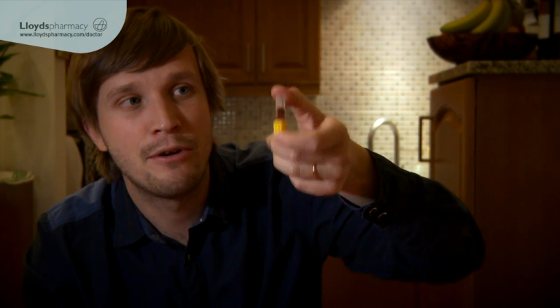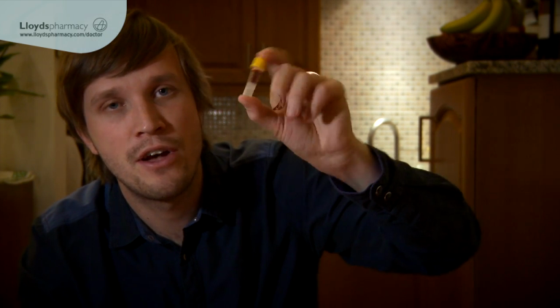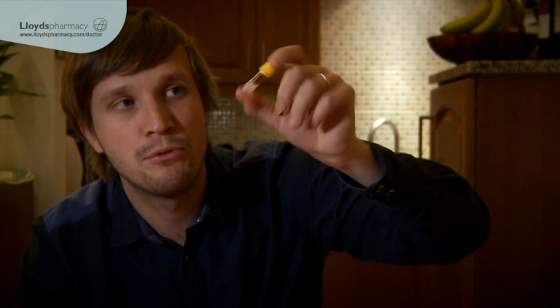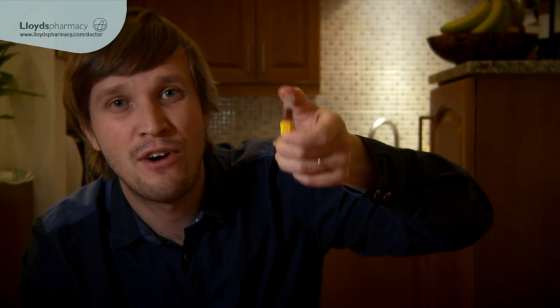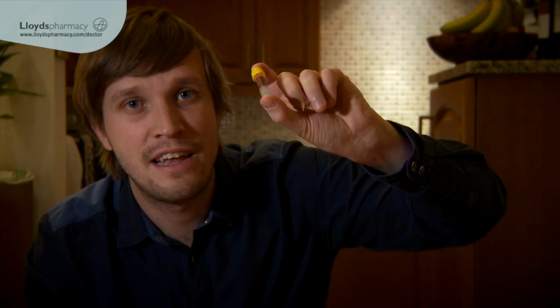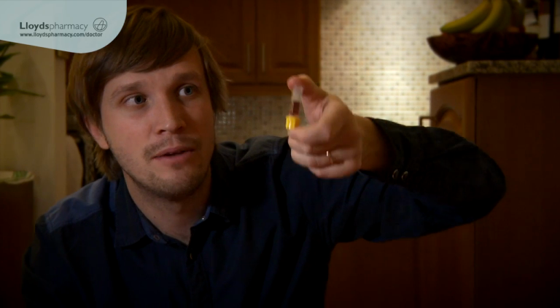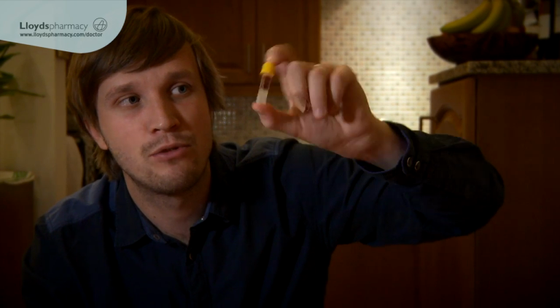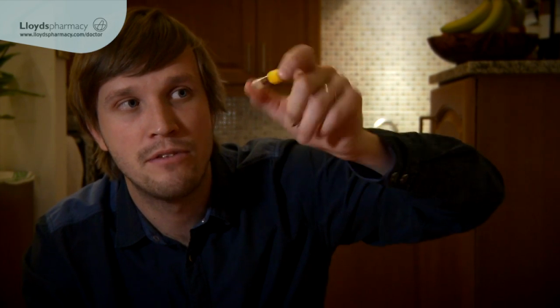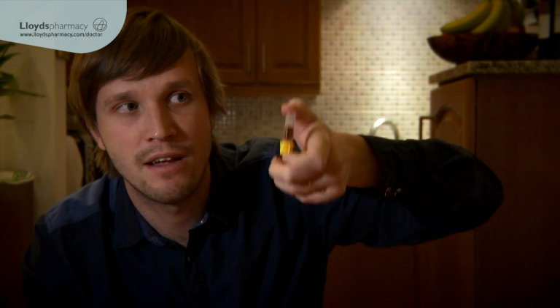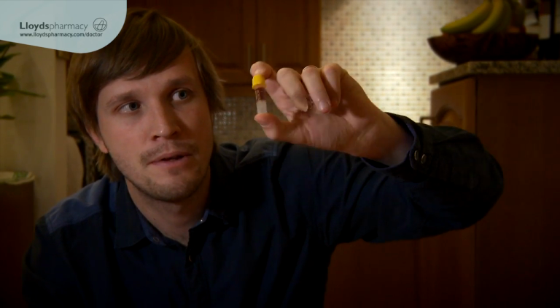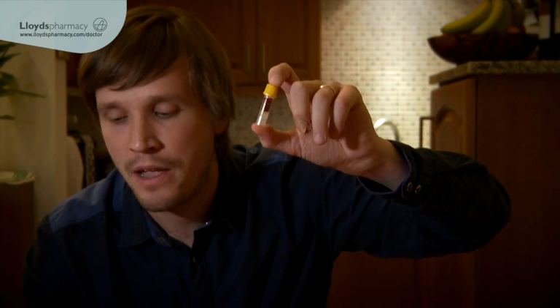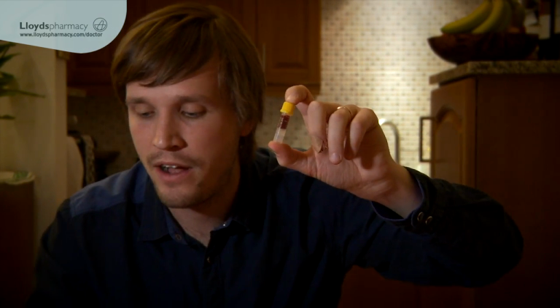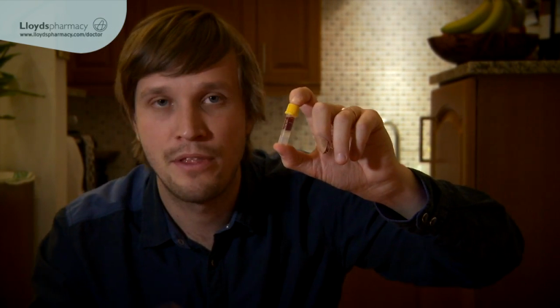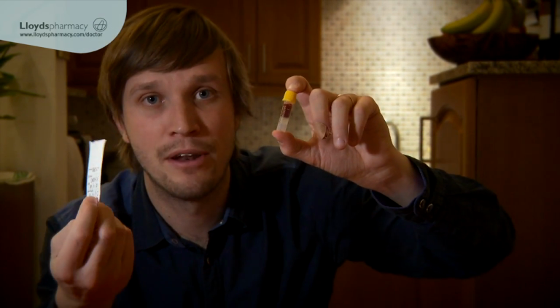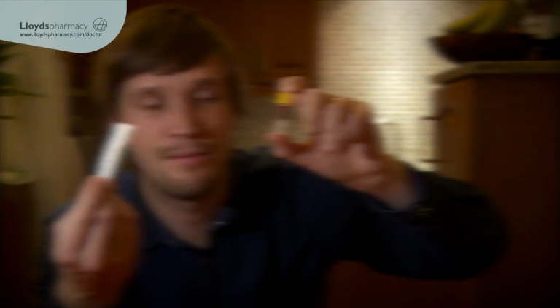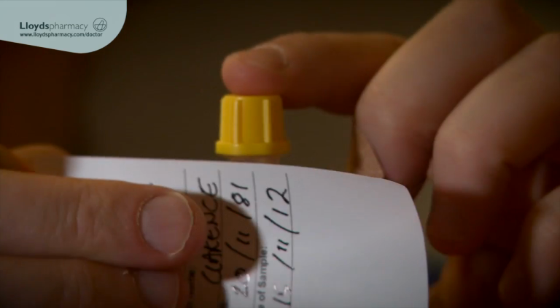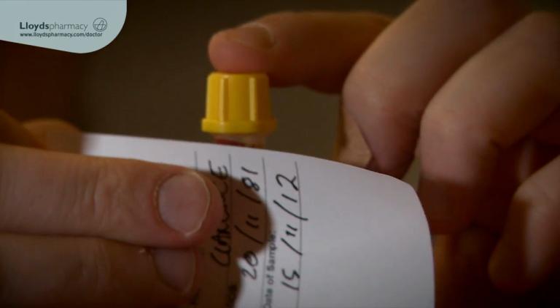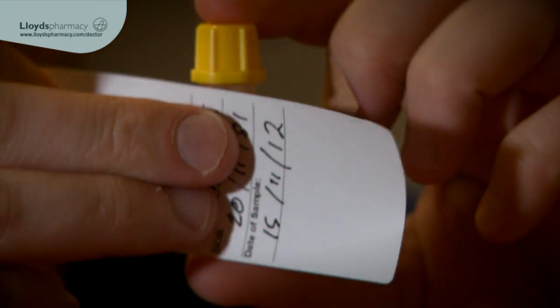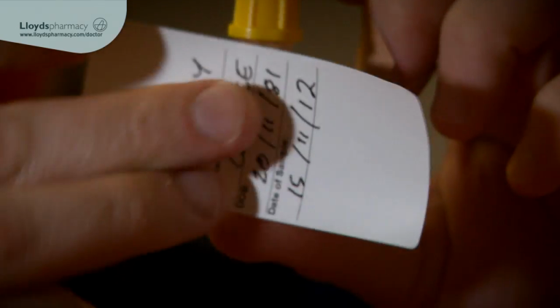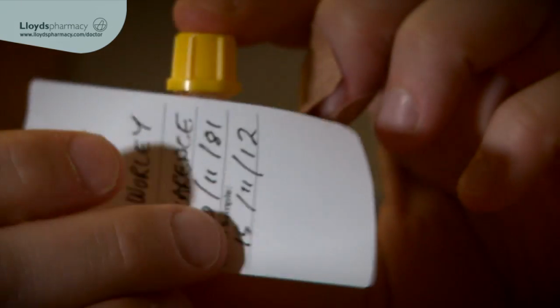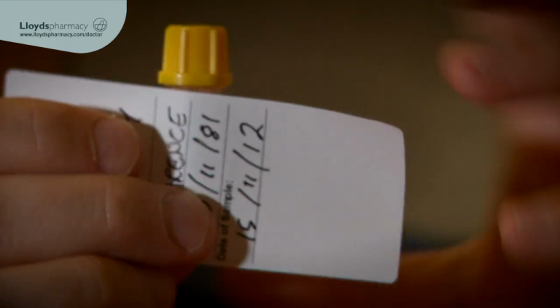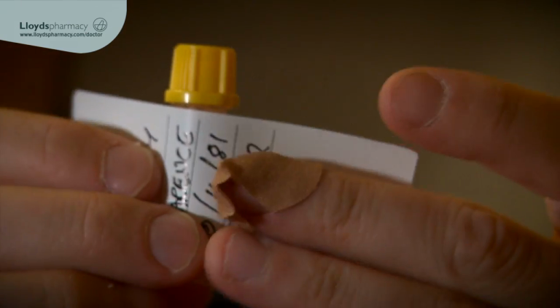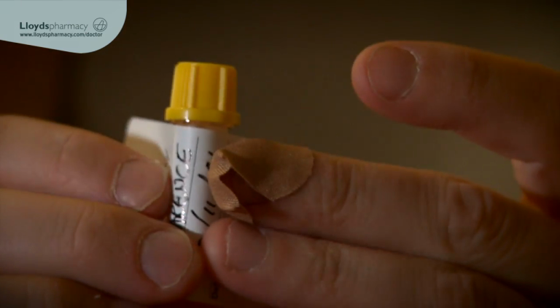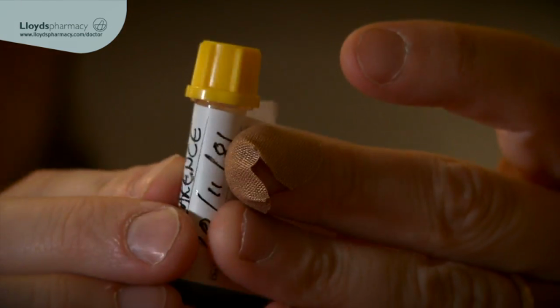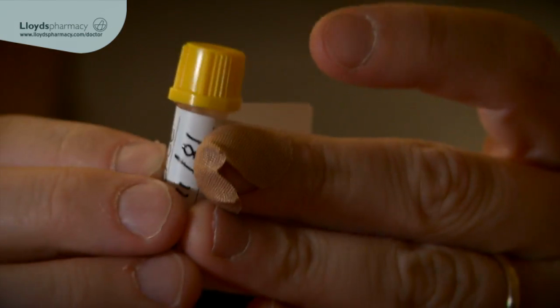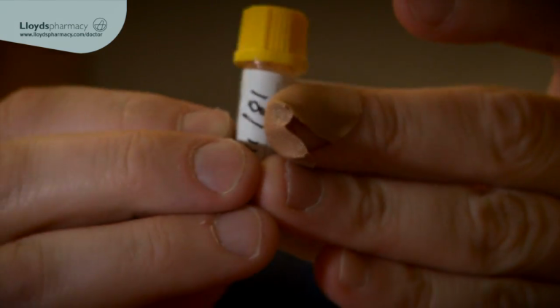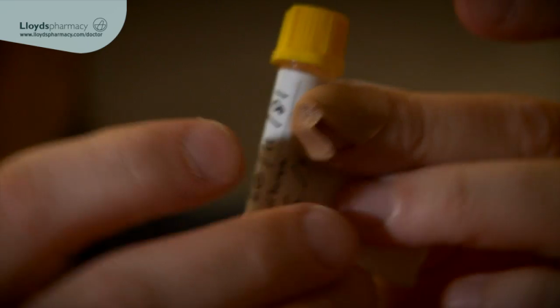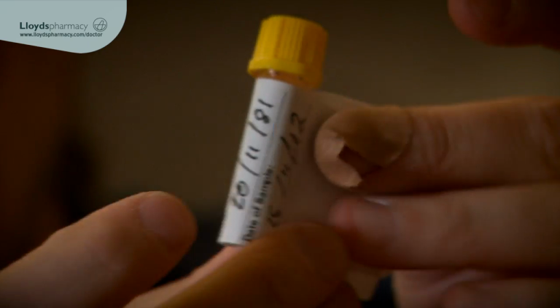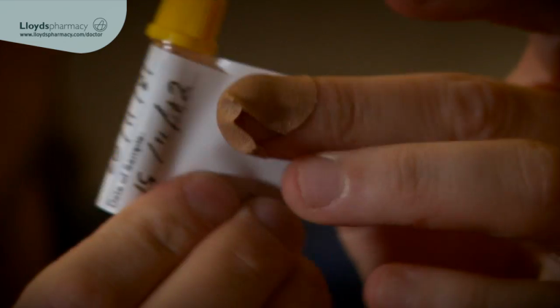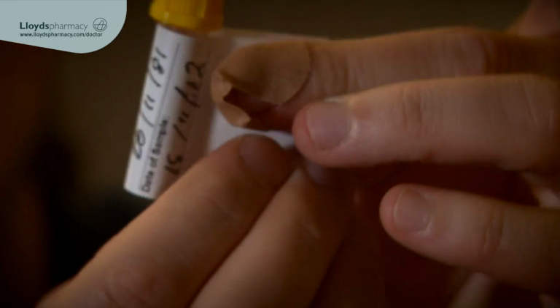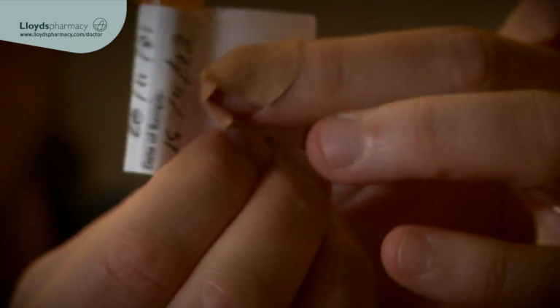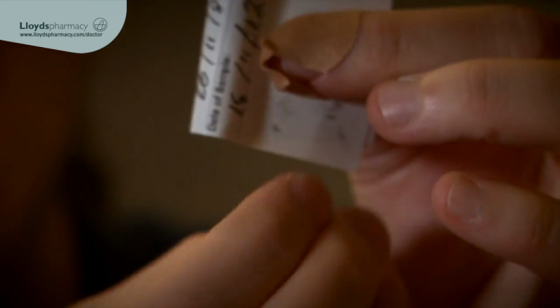Now I just invert the bottle between 5 and 10 times to make sure the blood is mixed up. And then I have to put the label on it. You just place the label on the bottle and squeeze it at the side.